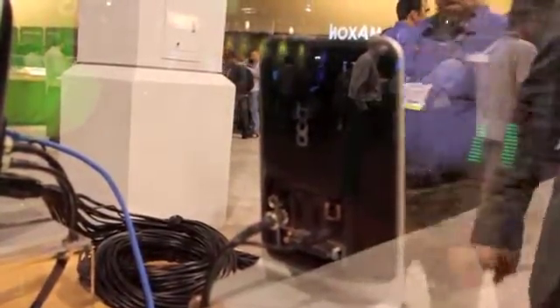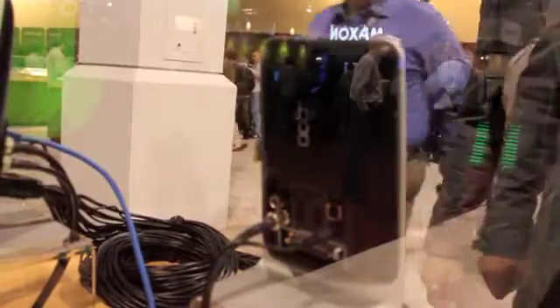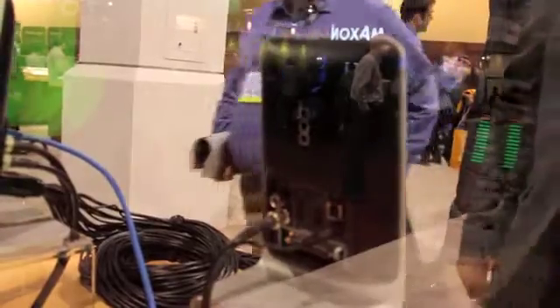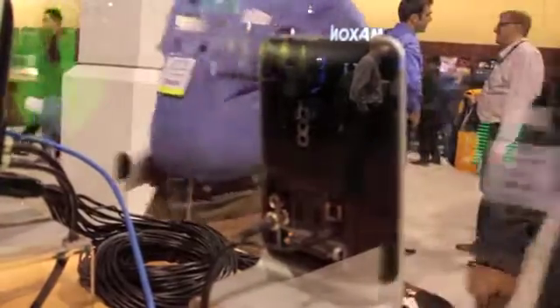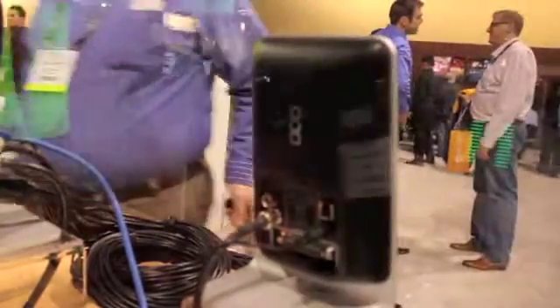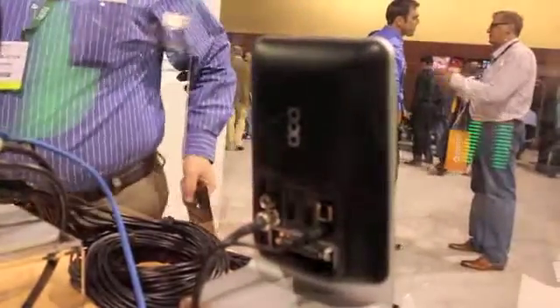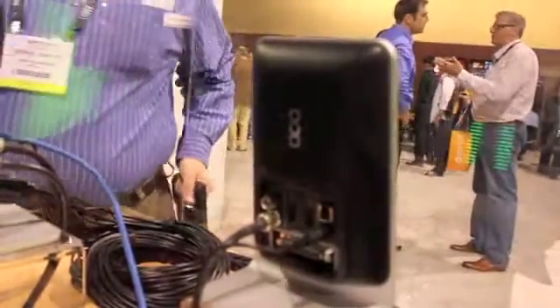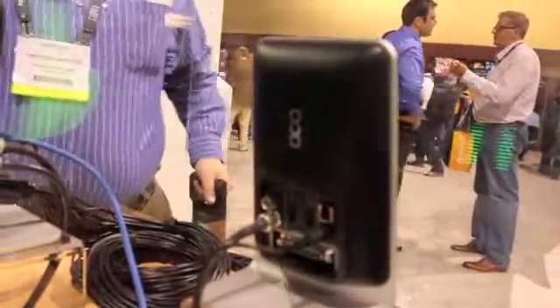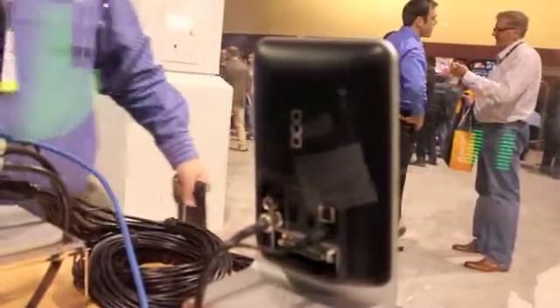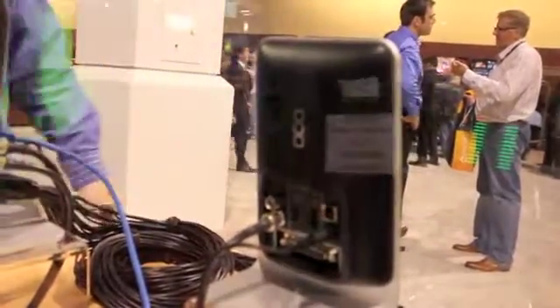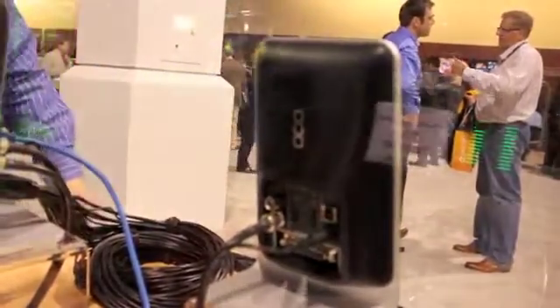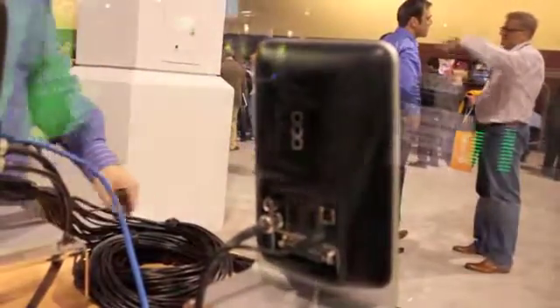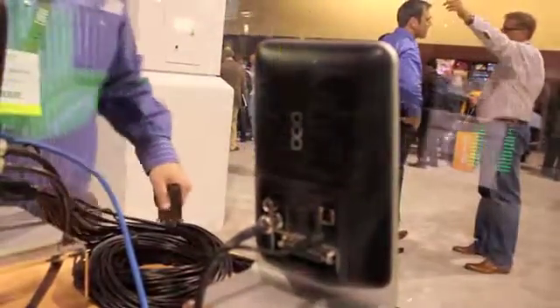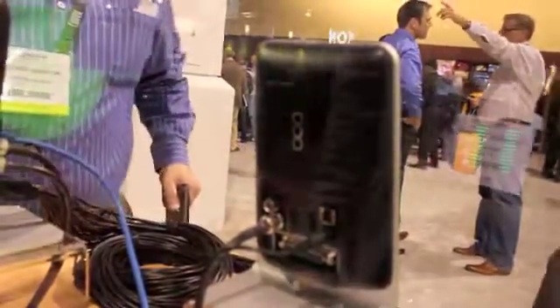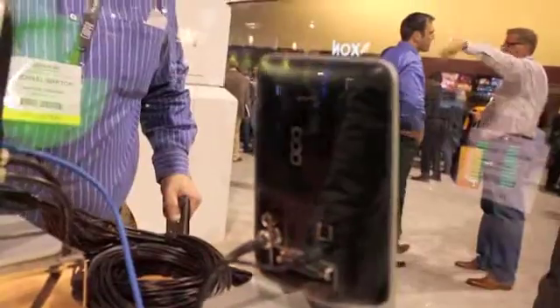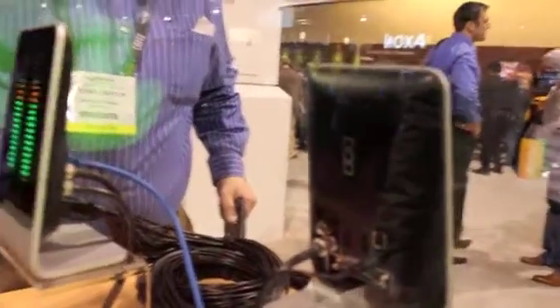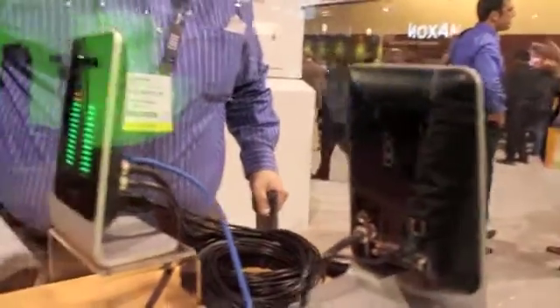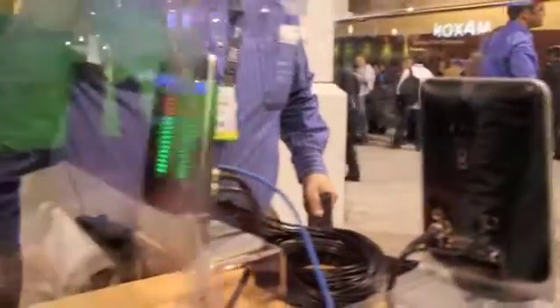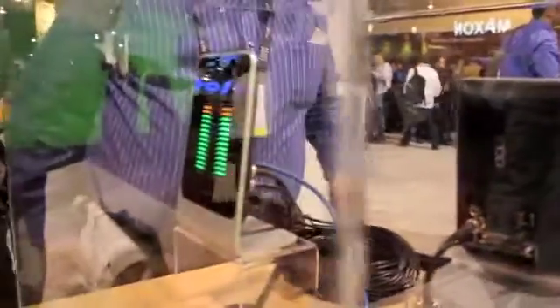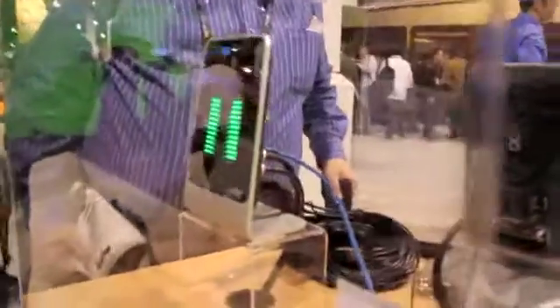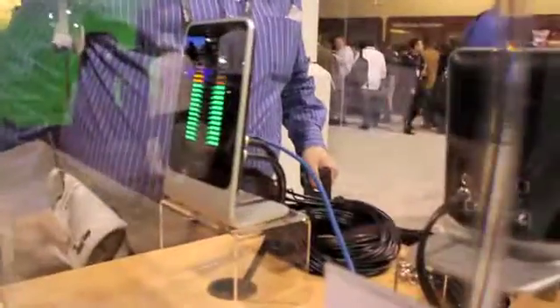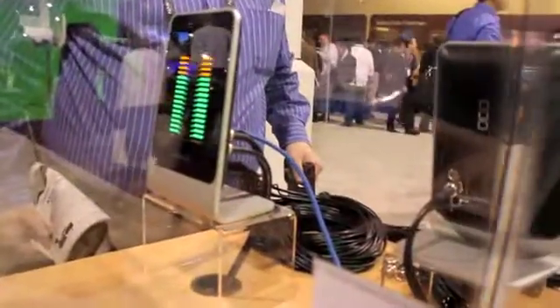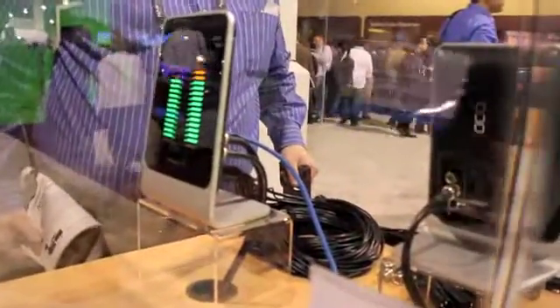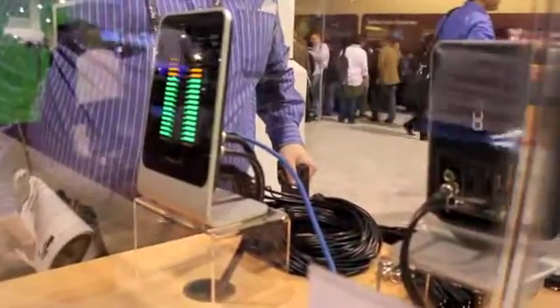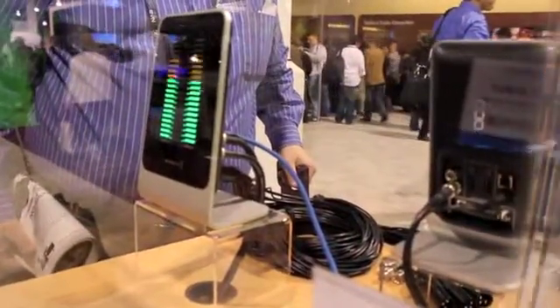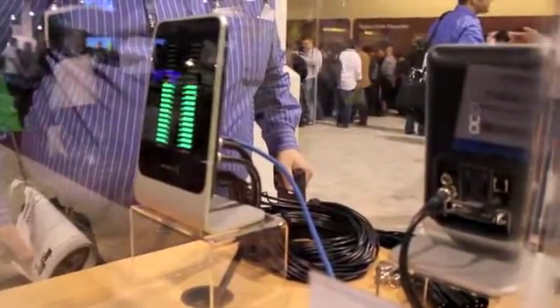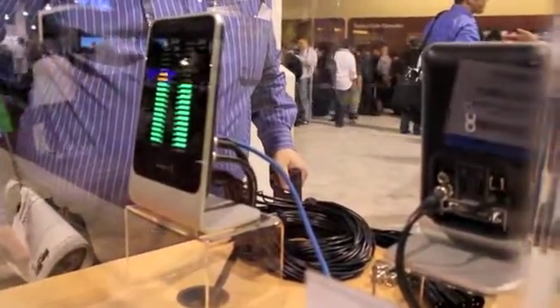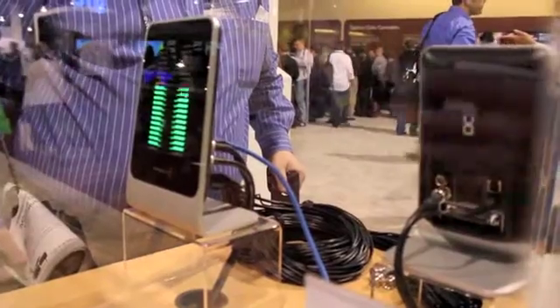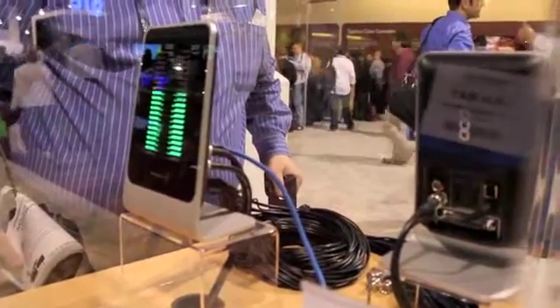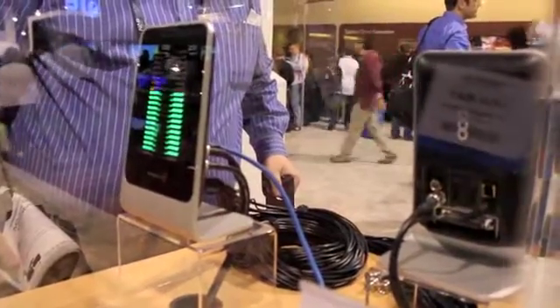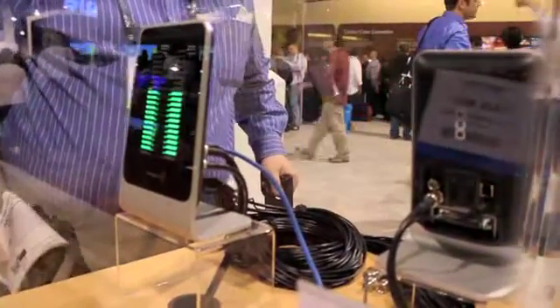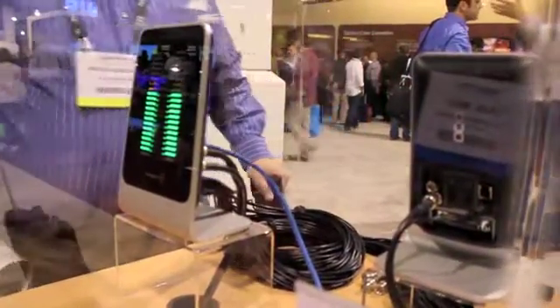It comes with a 7-foot cable that gives you all of those connections. So while it looks like a nicely designed VU meter, it actually functions as a capture and playback device that connects to the computer via USB 3.